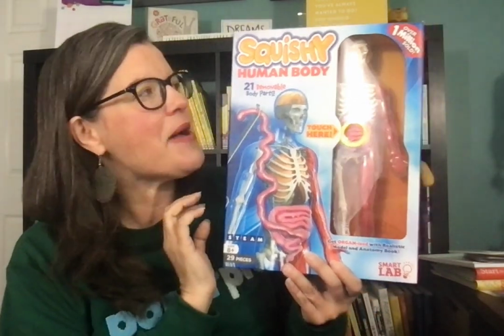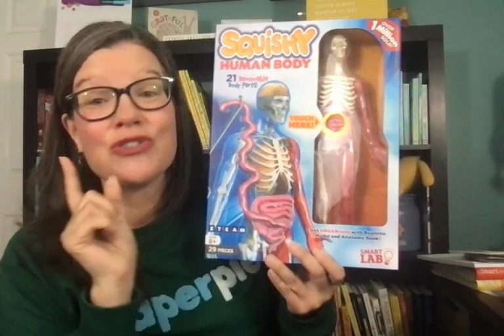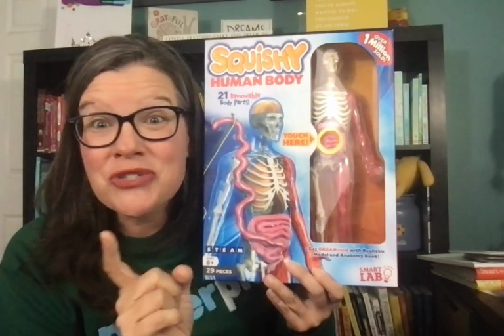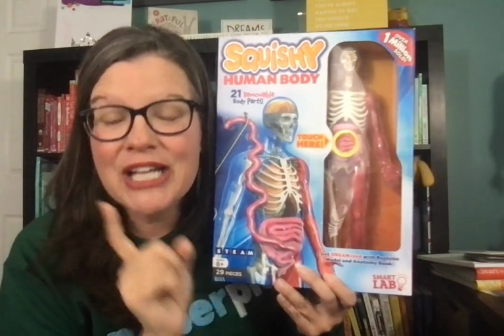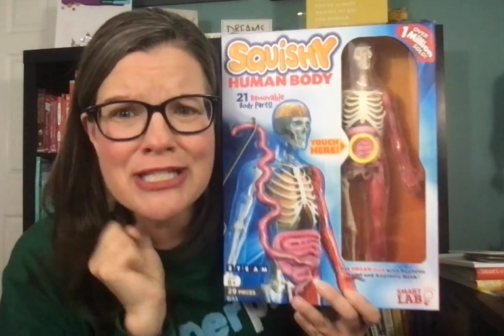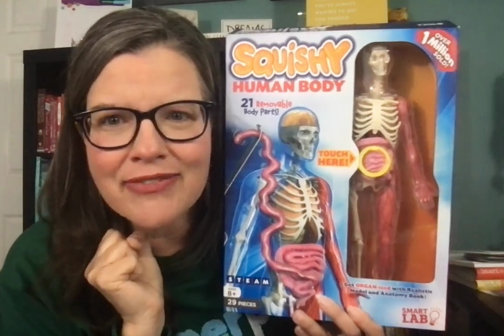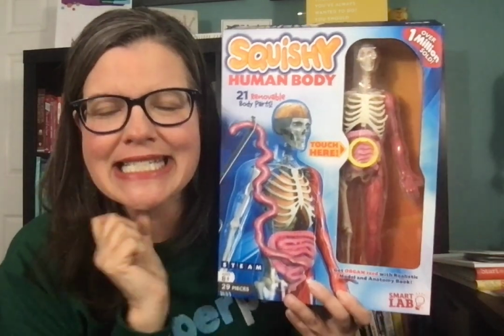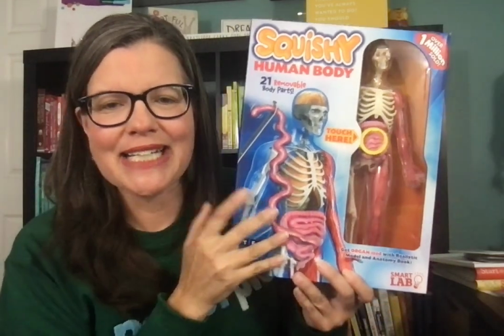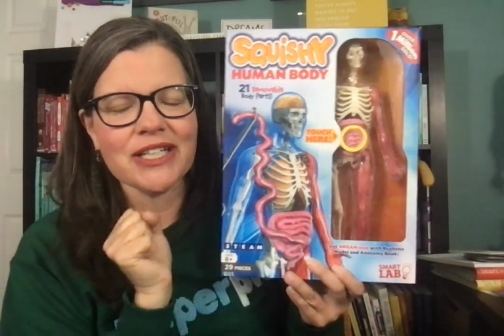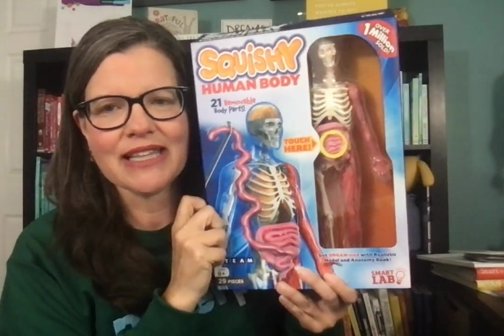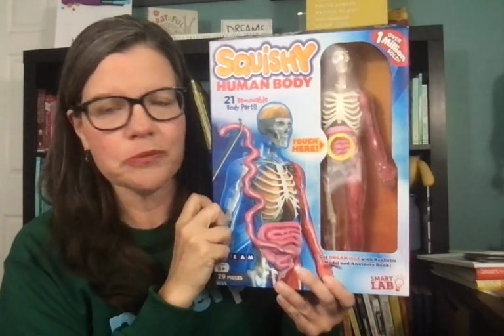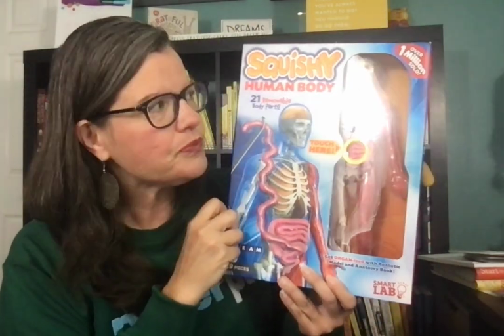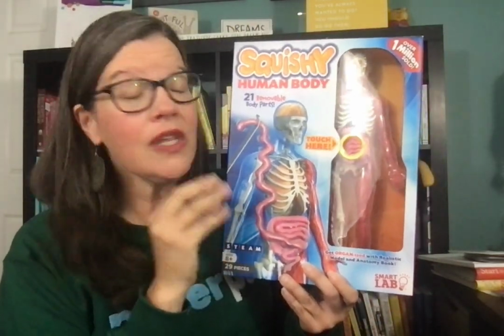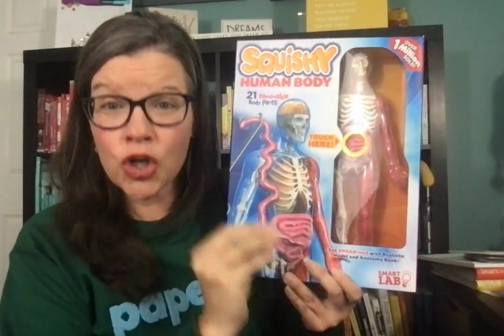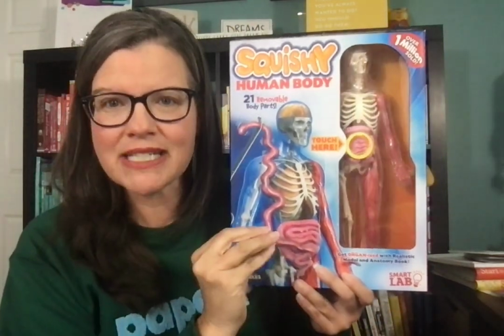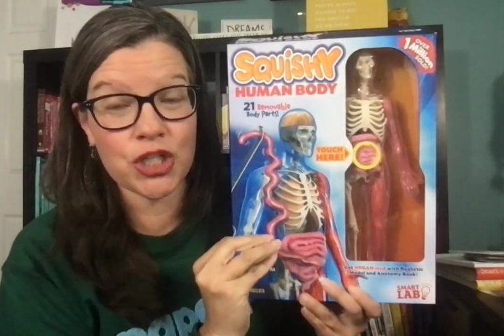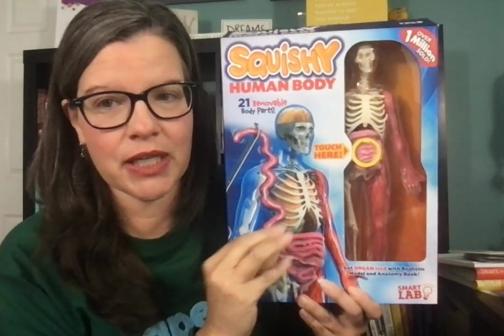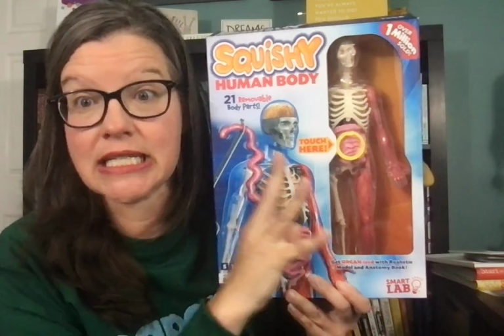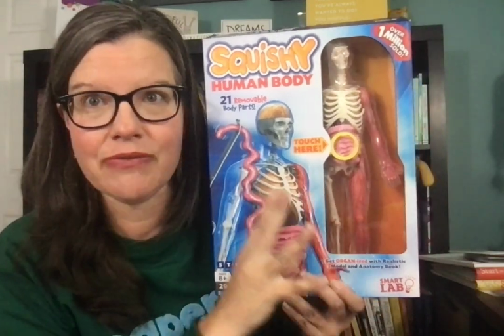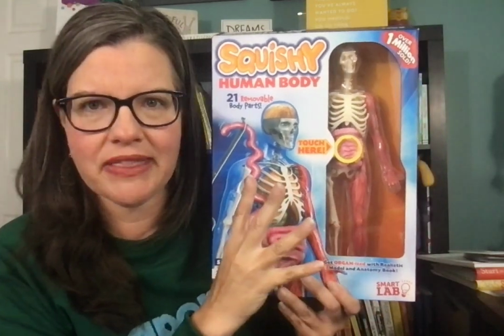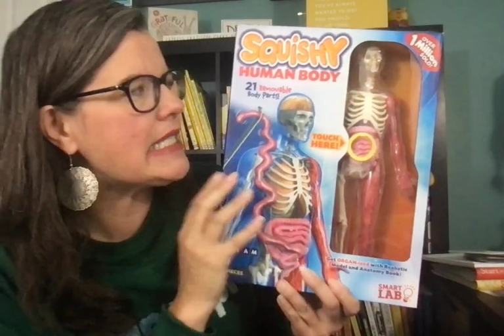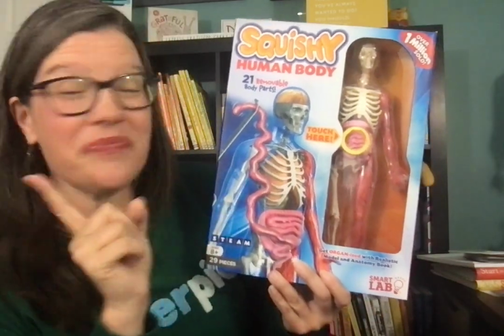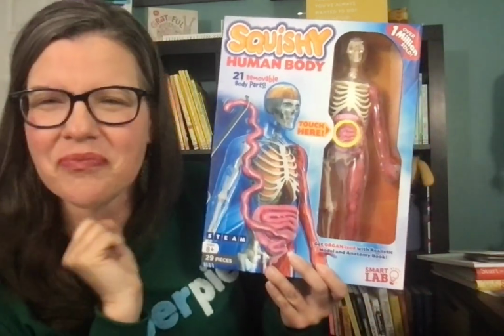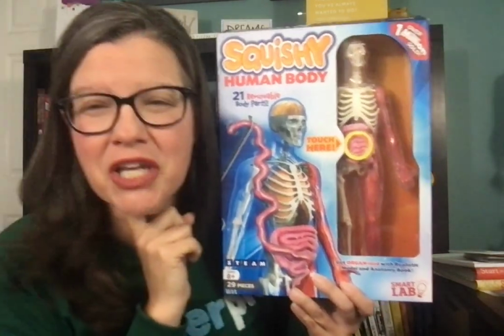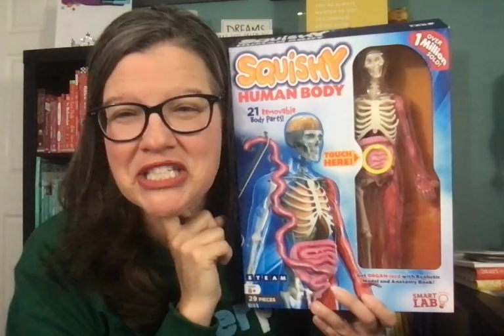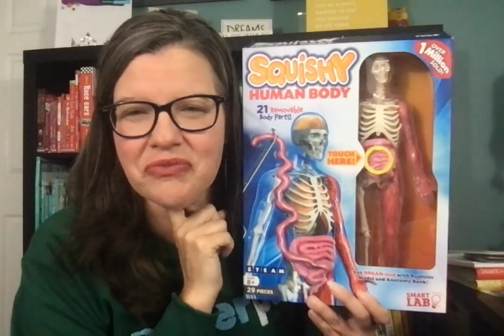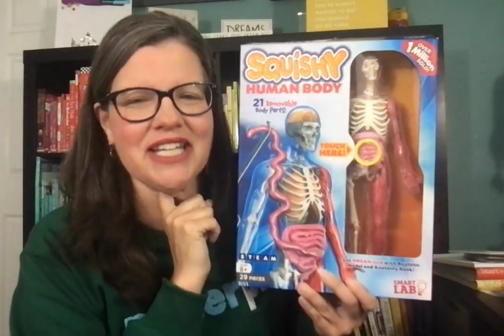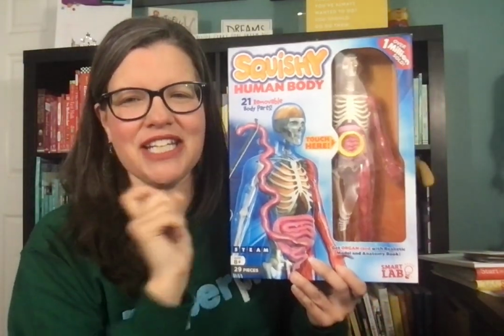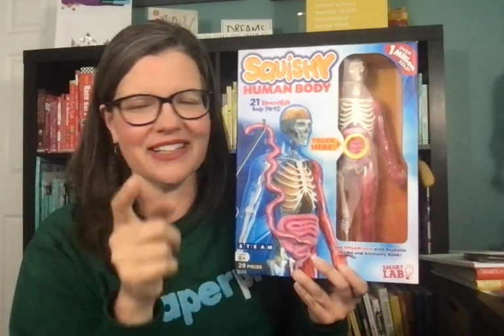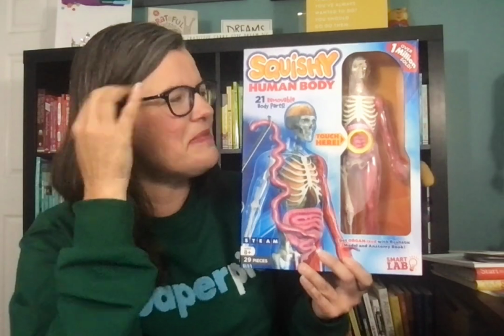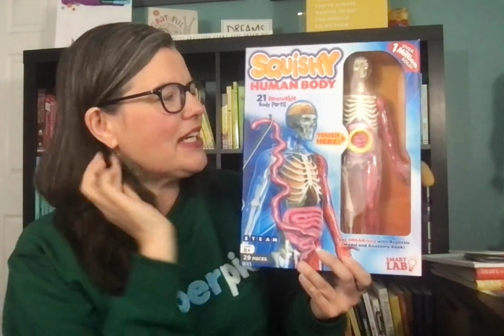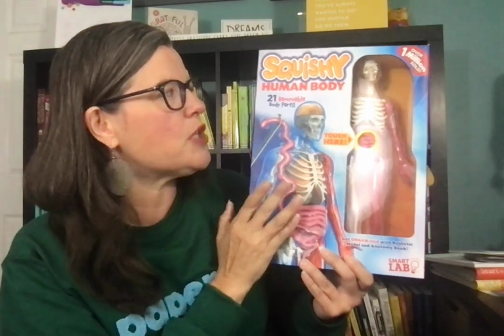There's also a new product — the Ultimate Squishy Human Body — which does even more things. I don't have it yet, but I want to go ahead and make the video. A review is coming soon here on my YouTube channel.